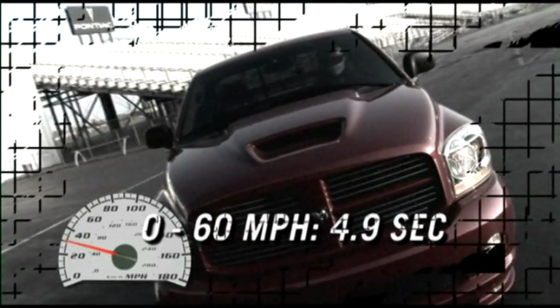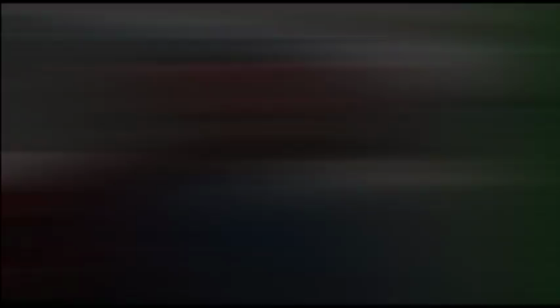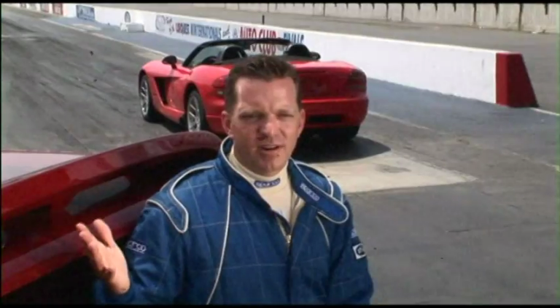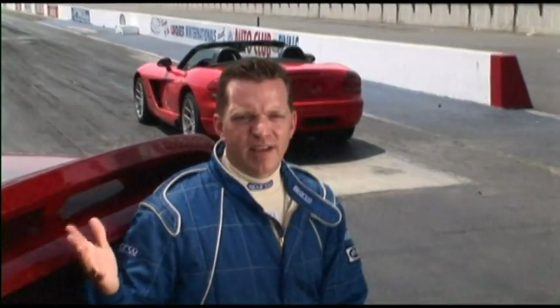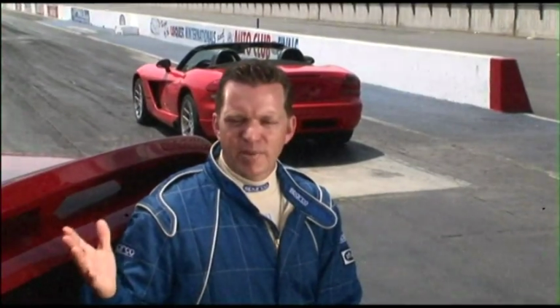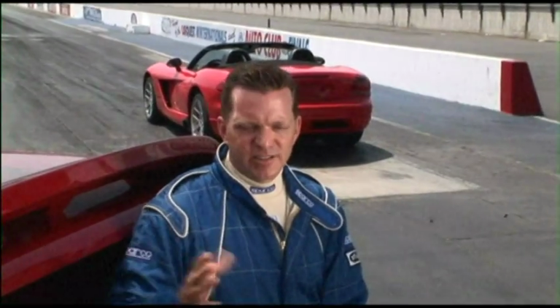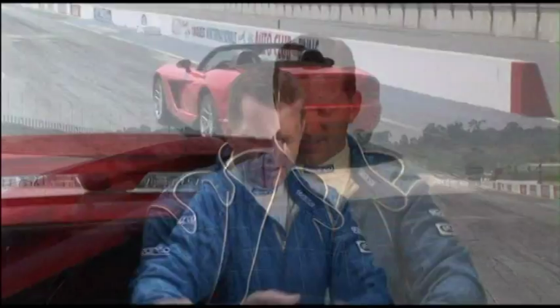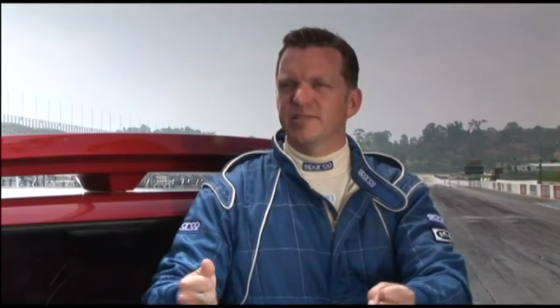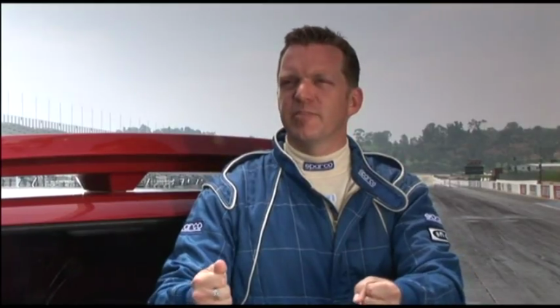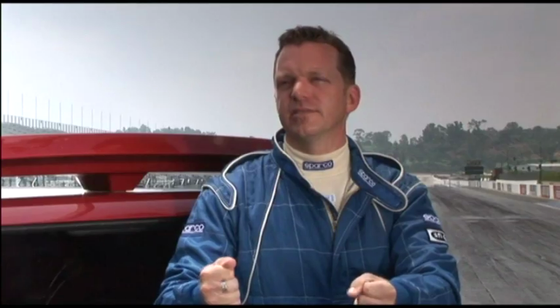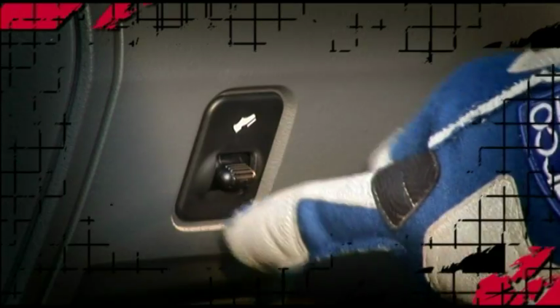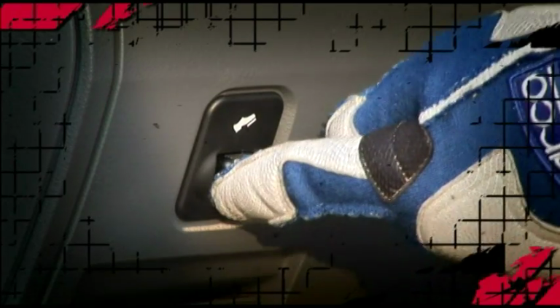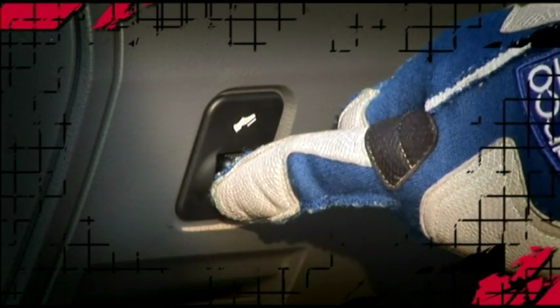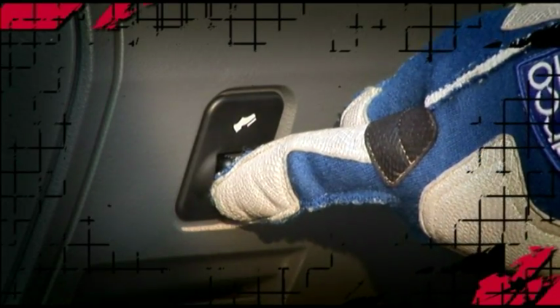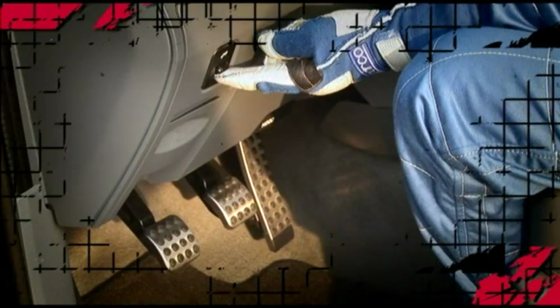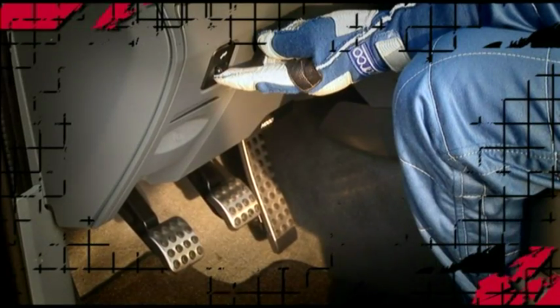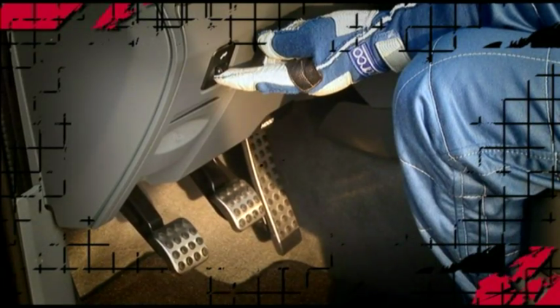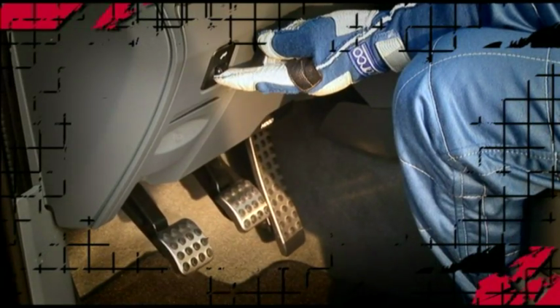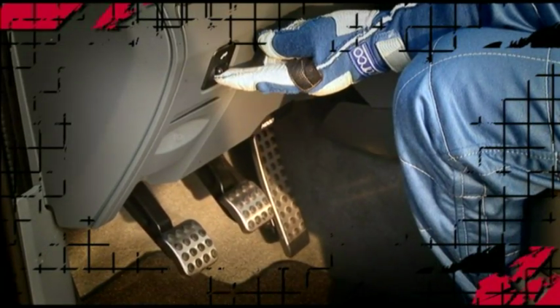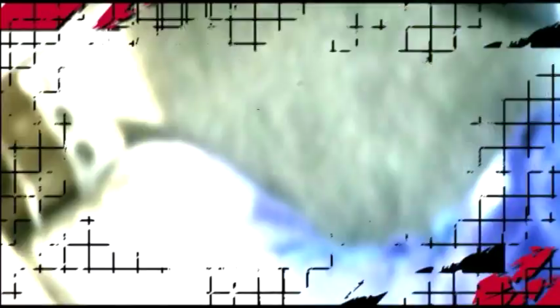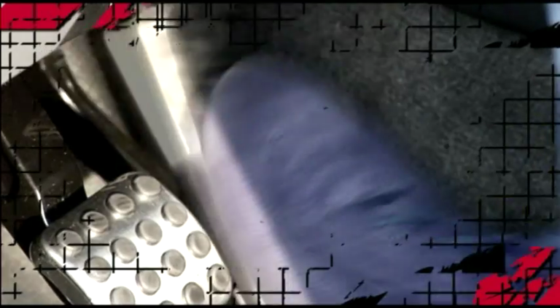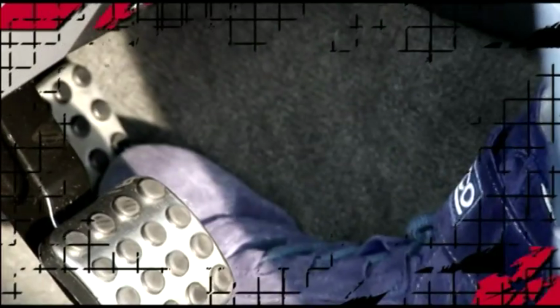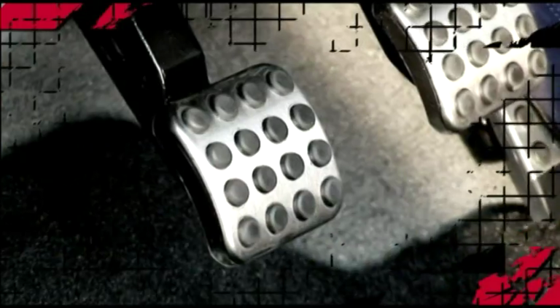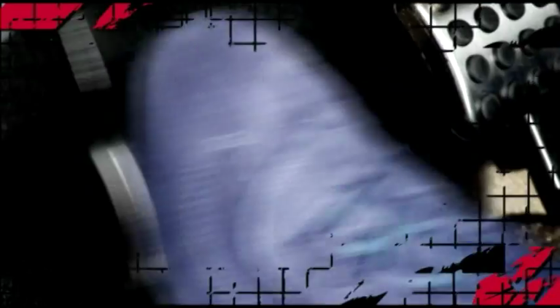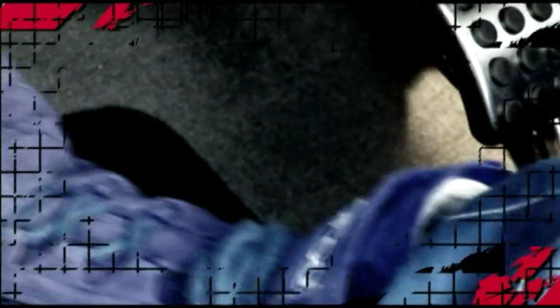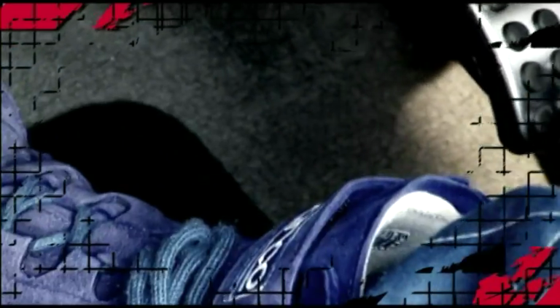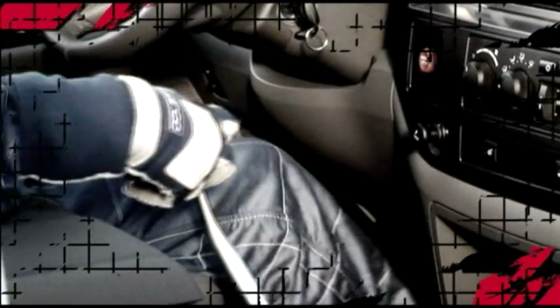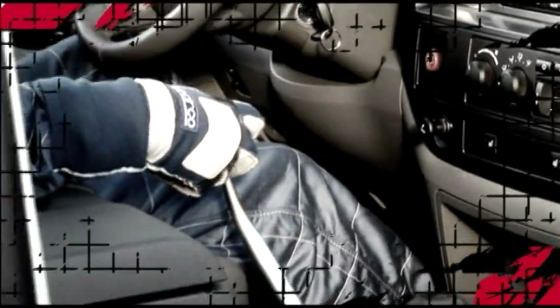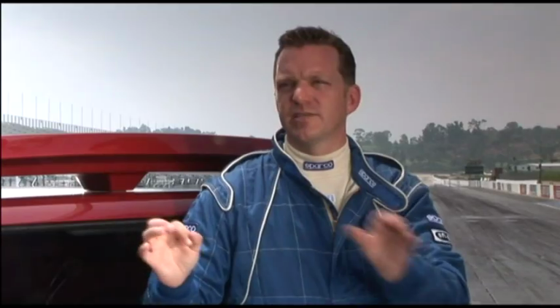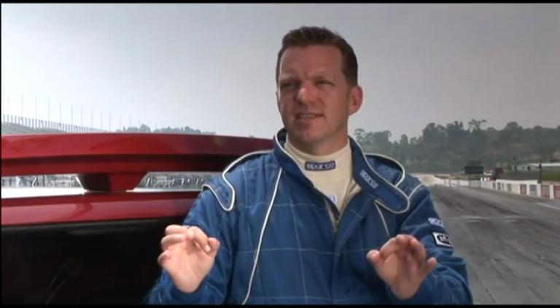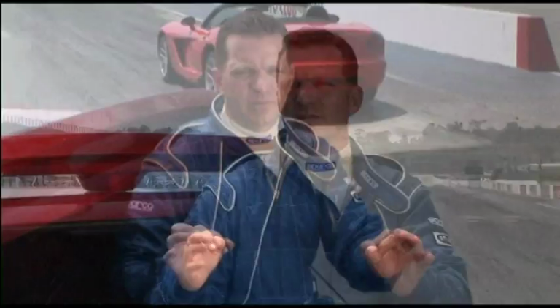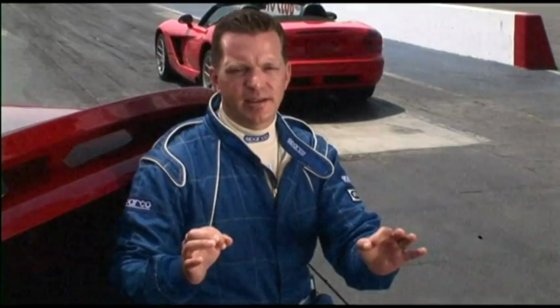Even though it's a truck, they've actually paid attention to the placement of the pedals. The placement is absolutely necessary so that when you're upshifting and braking and even heel-toe downshifting, all those pedals are in exactly the right place.